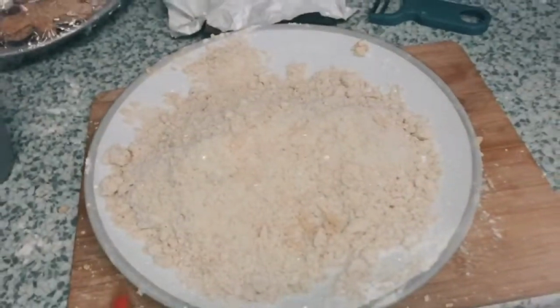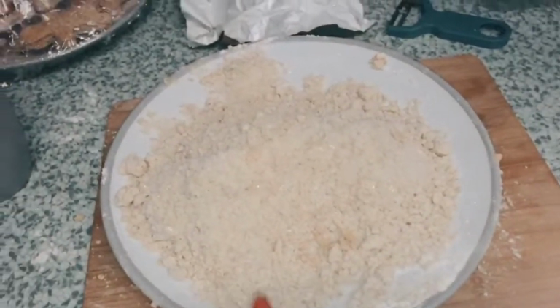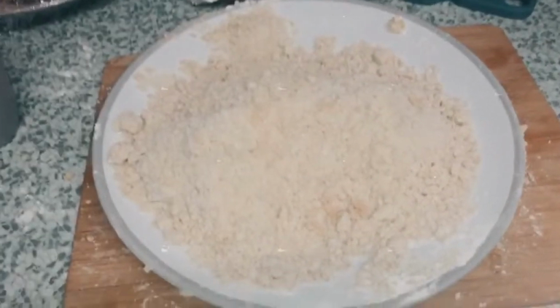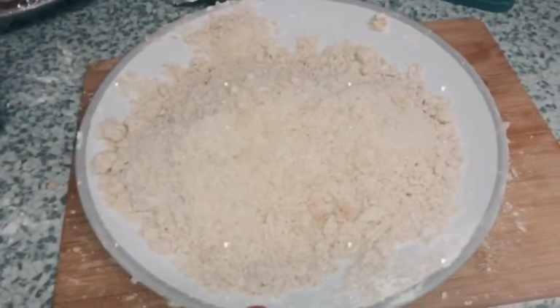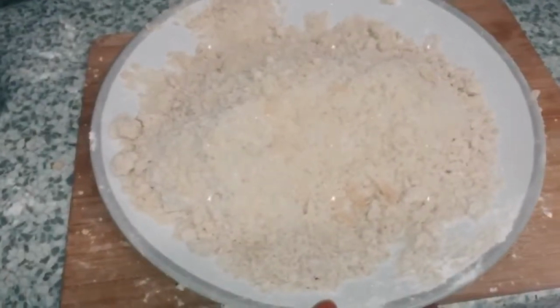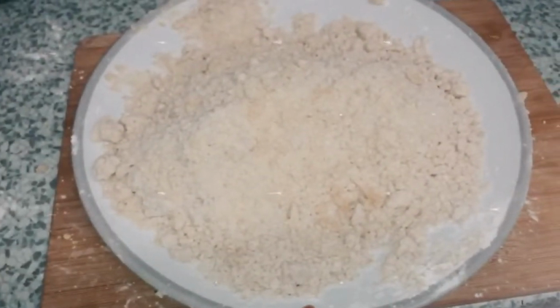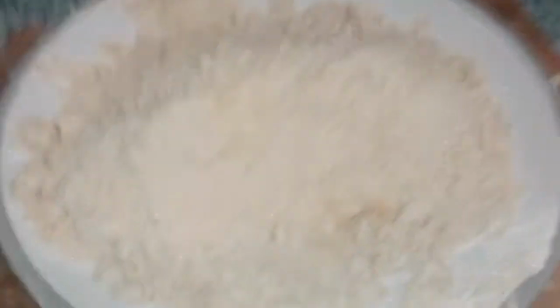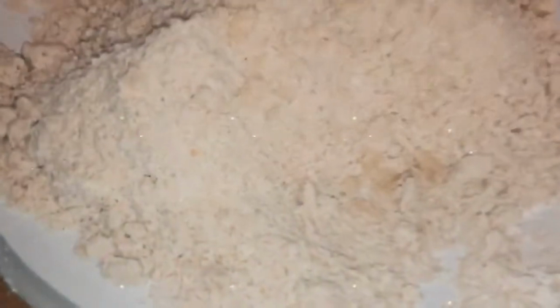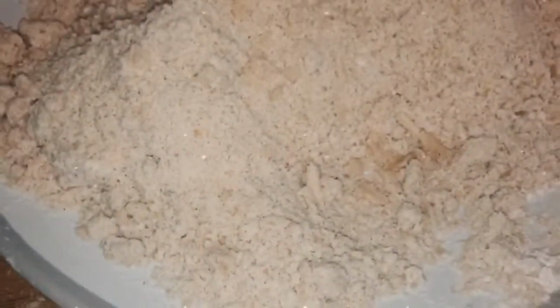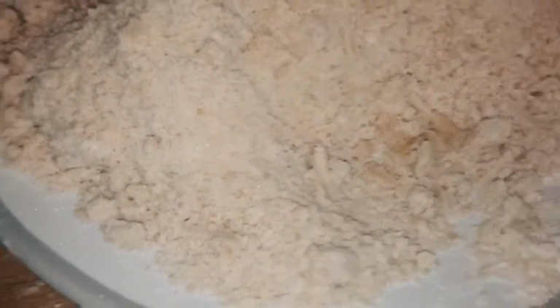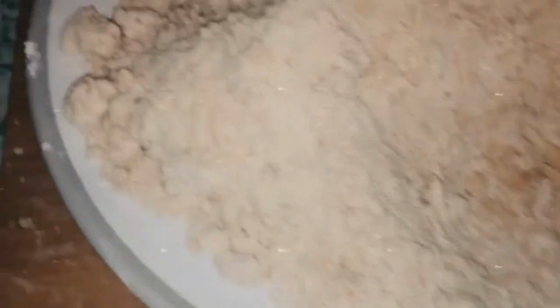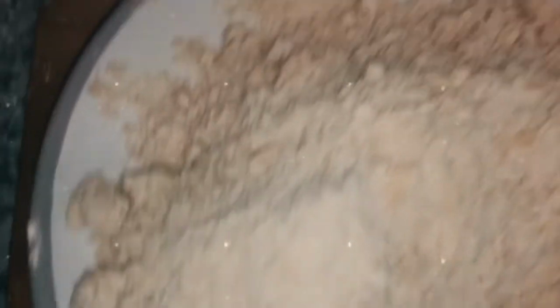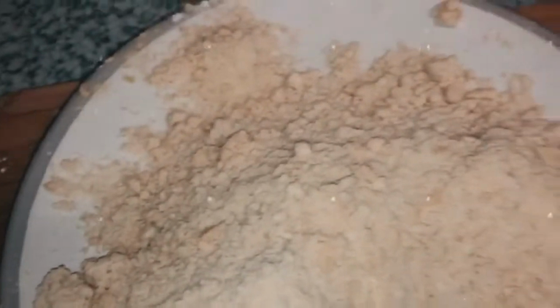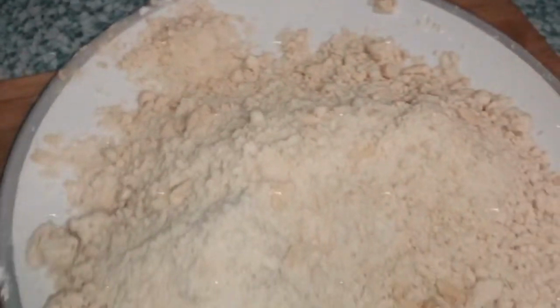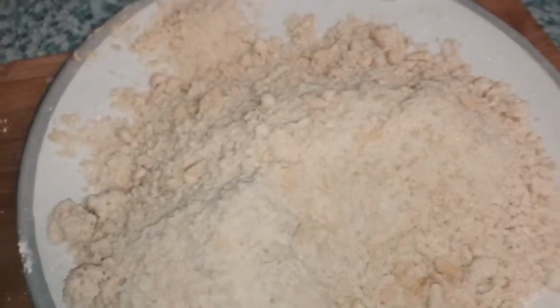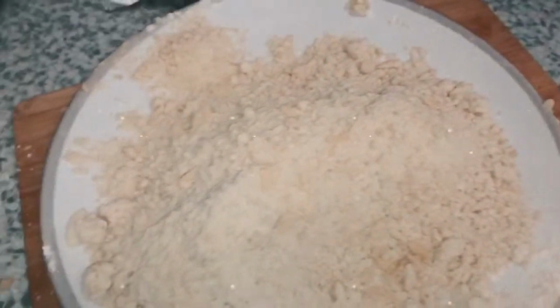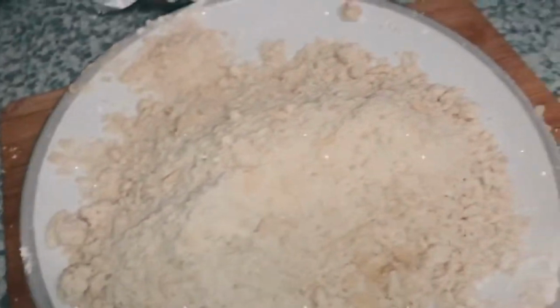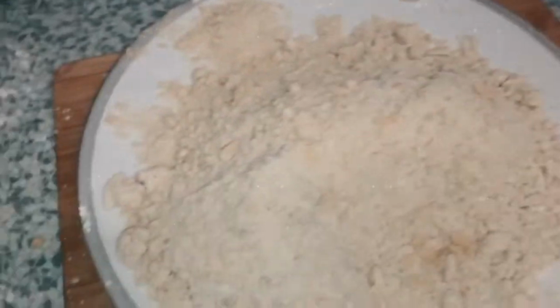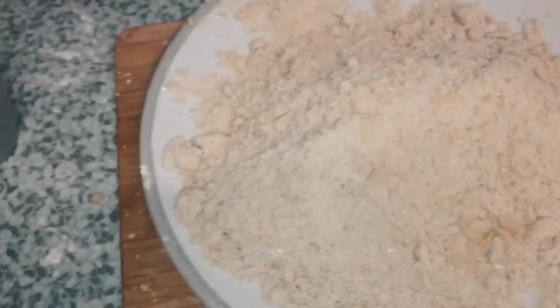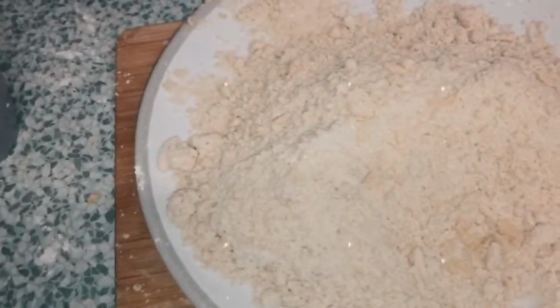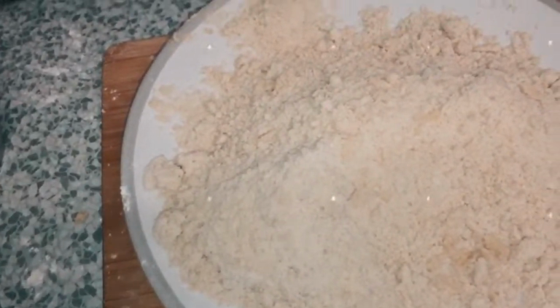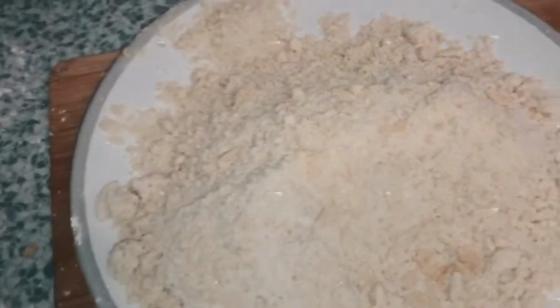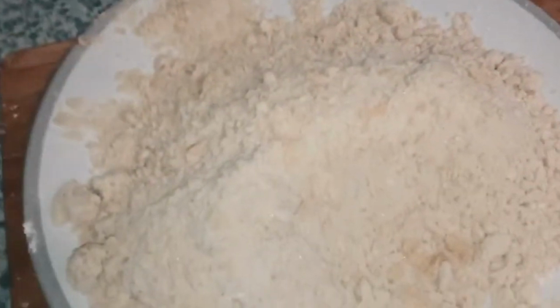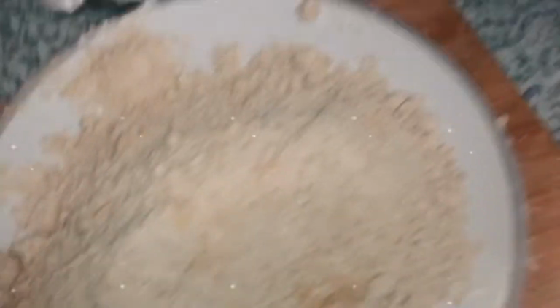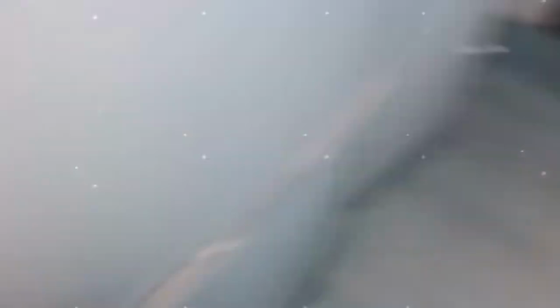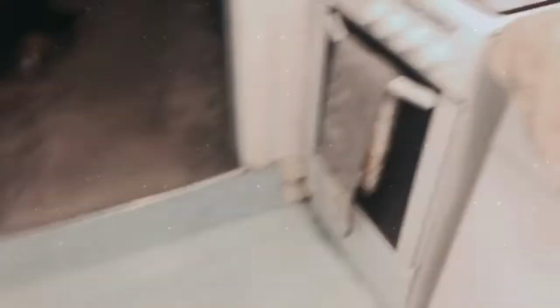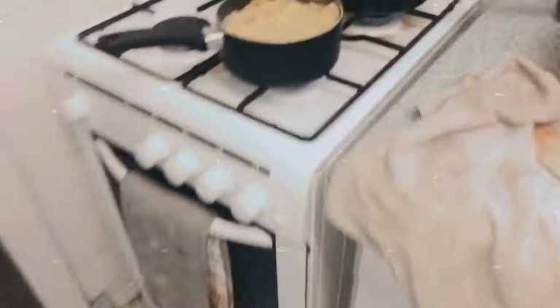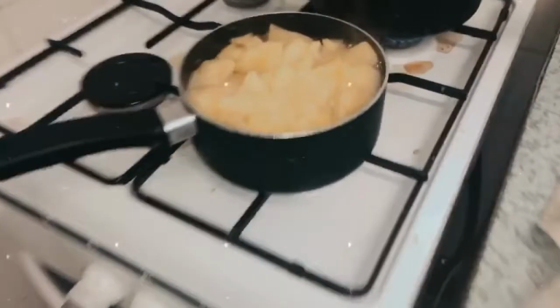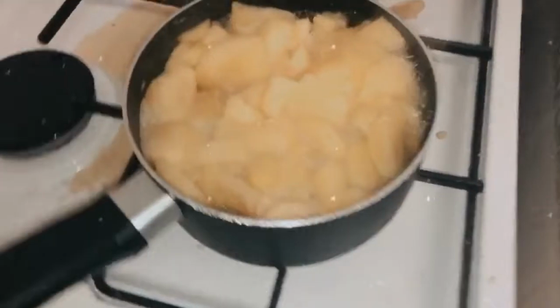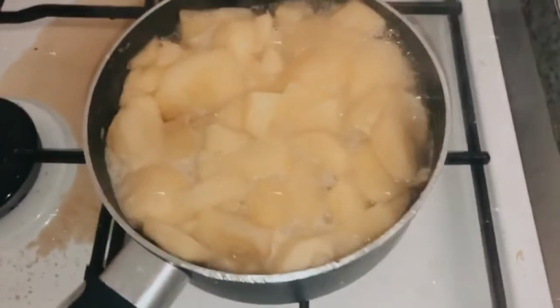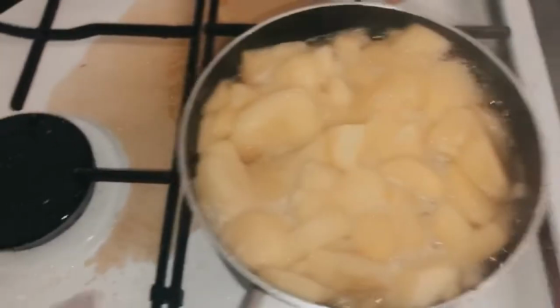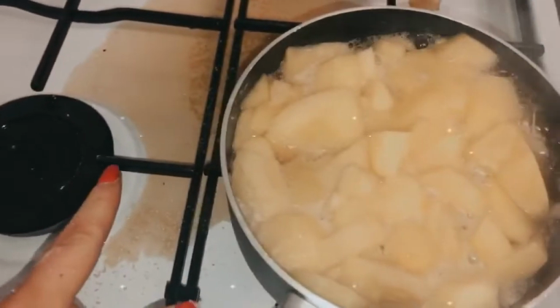This is how you want it to look — nice and crumbly to go on top. I did add a little extra flour just because I knew I needed it.